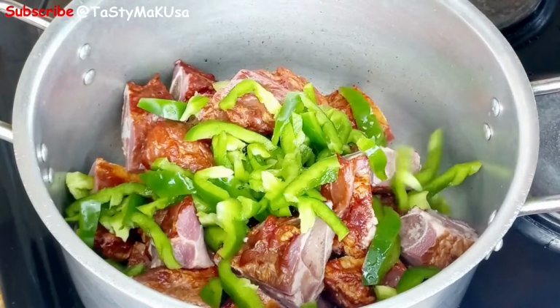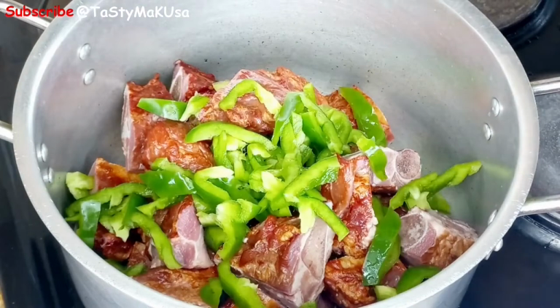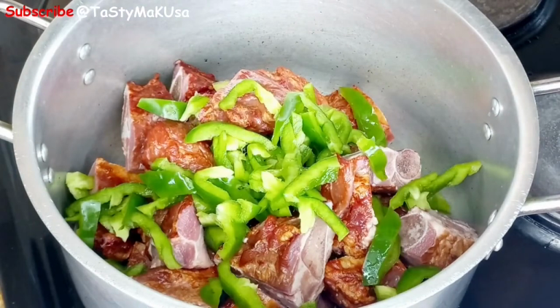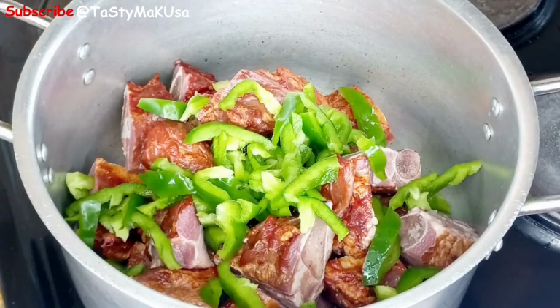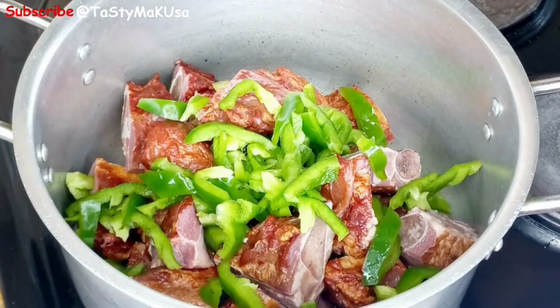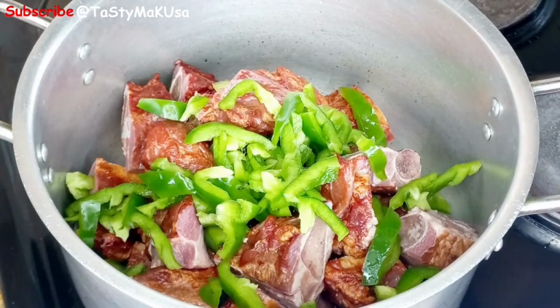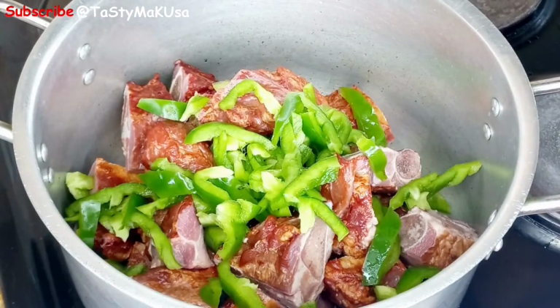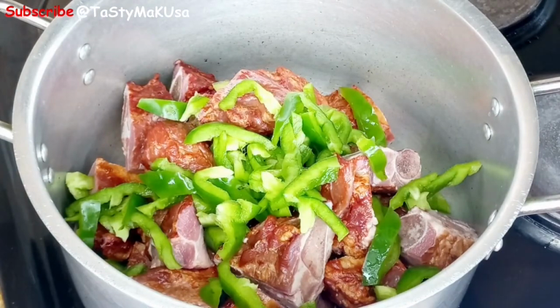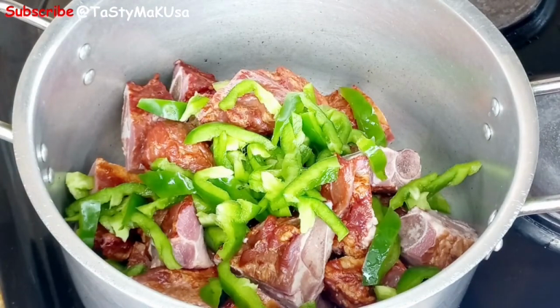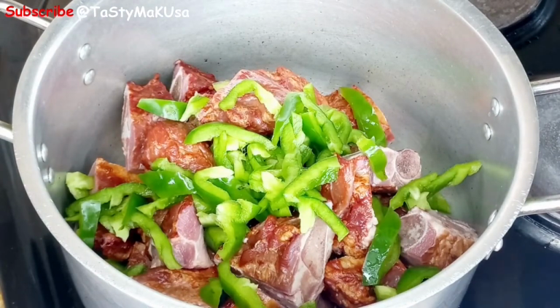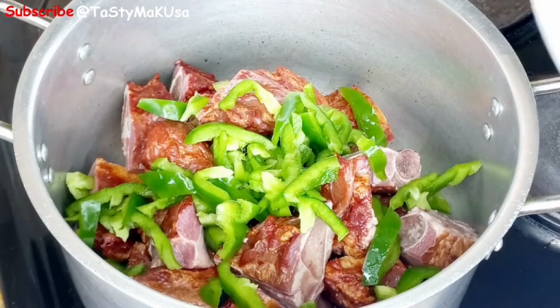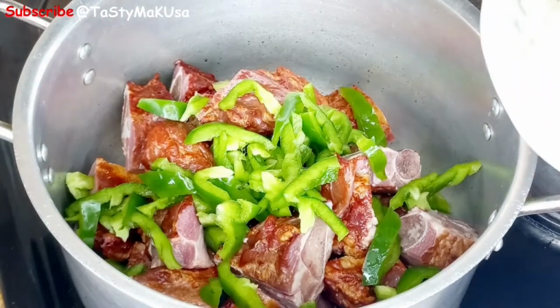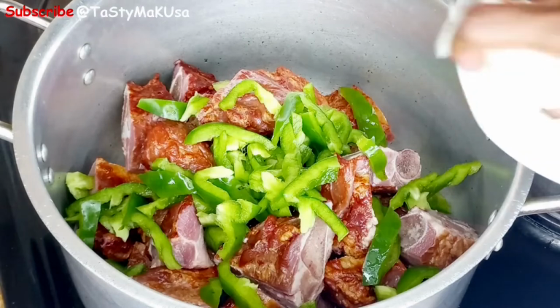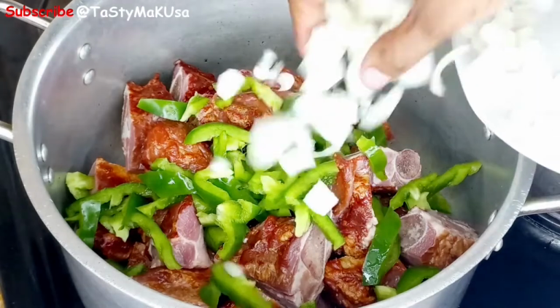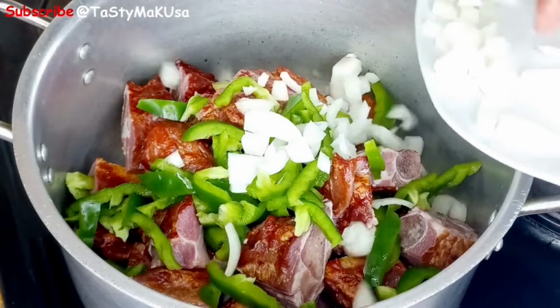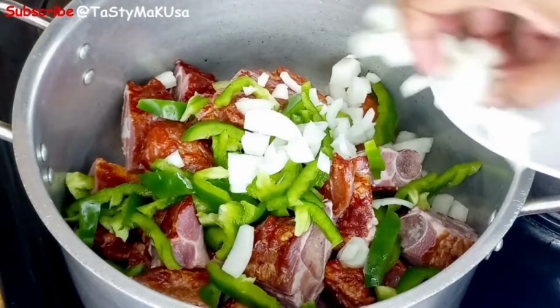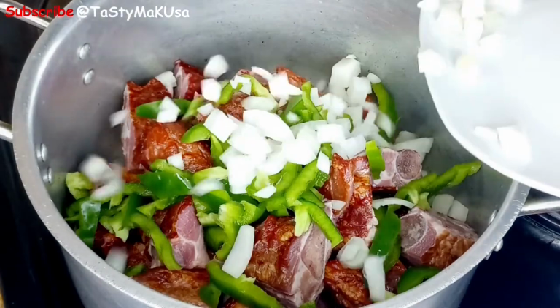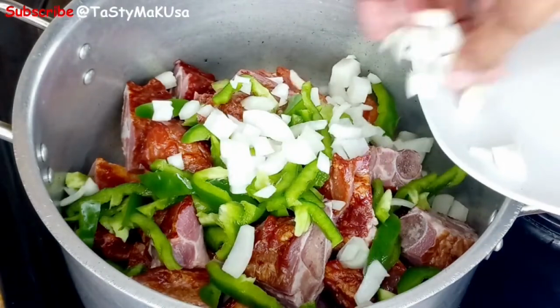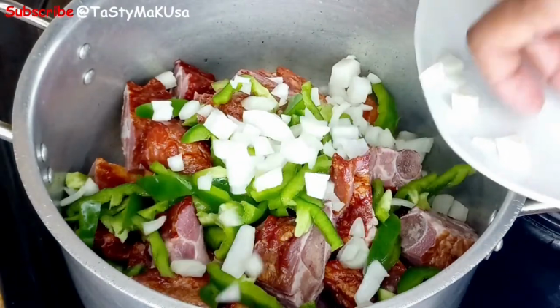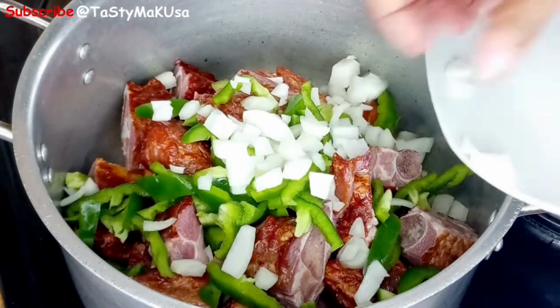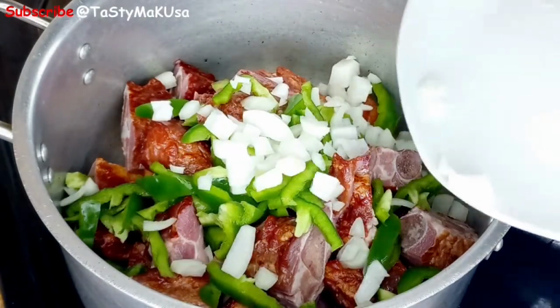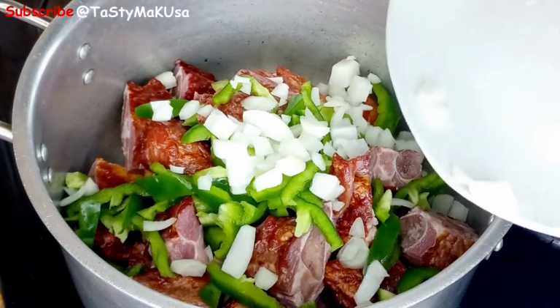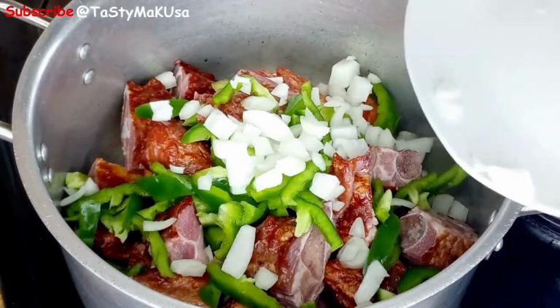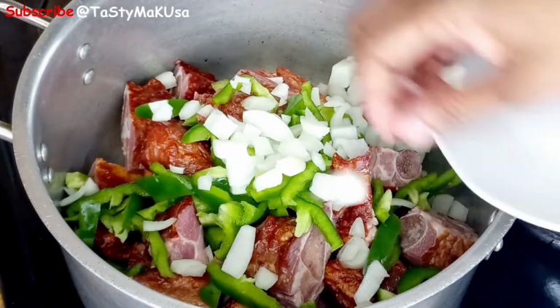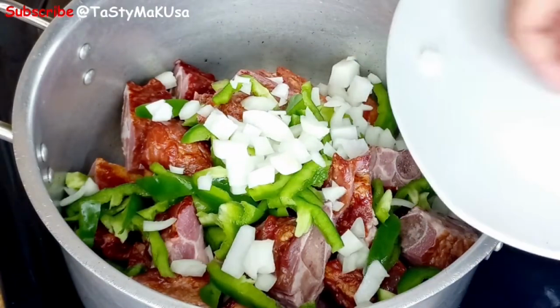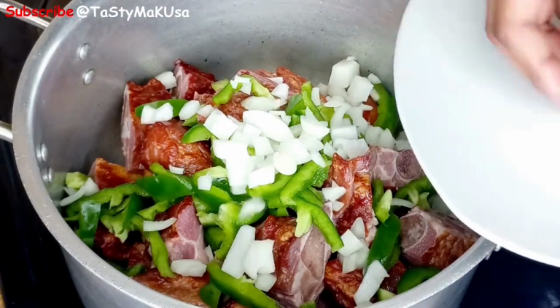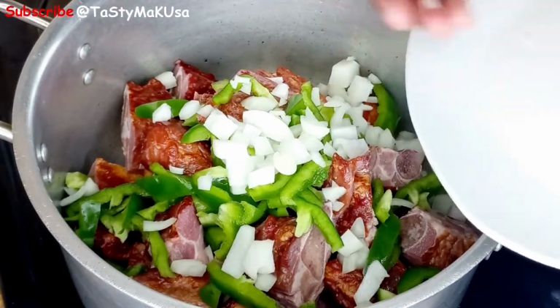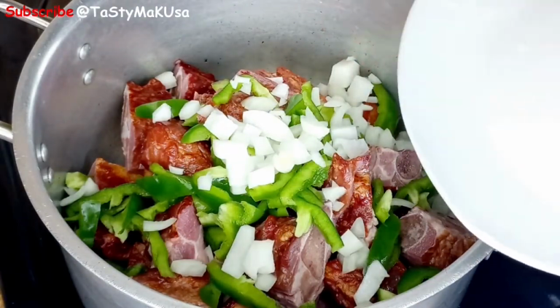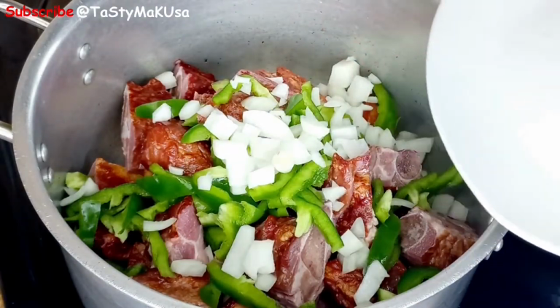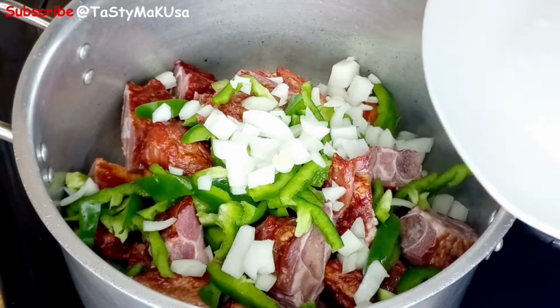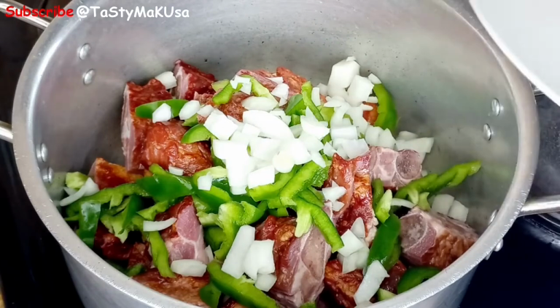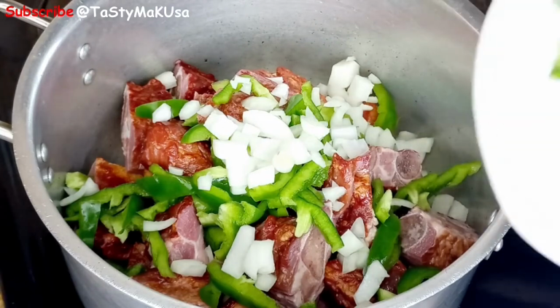I'm going to add everything at once, let it cook for five to ten minutes, and then we'll come back to add the soup base.